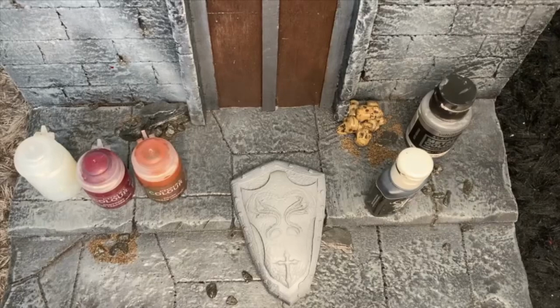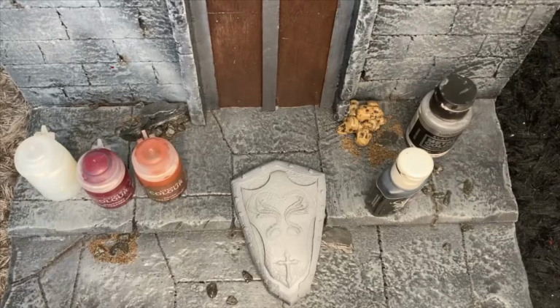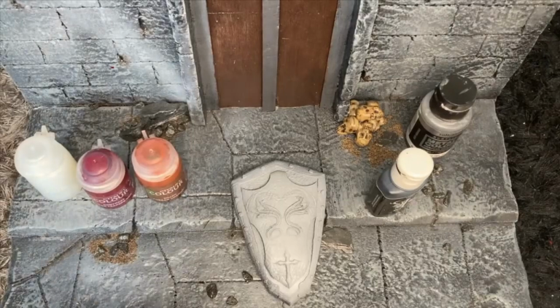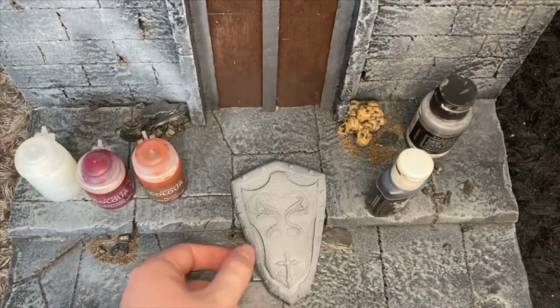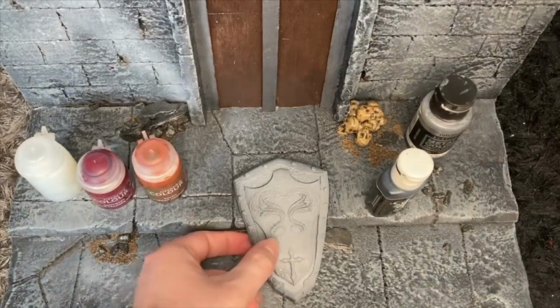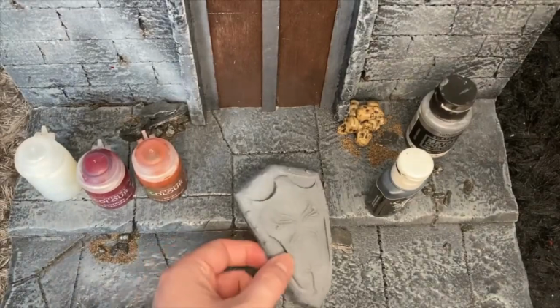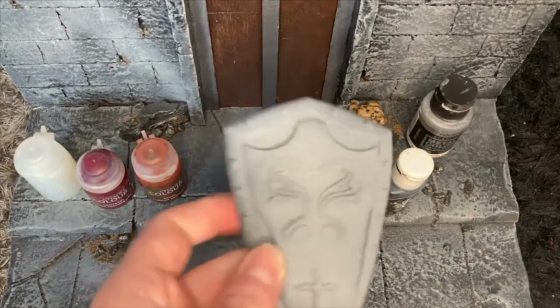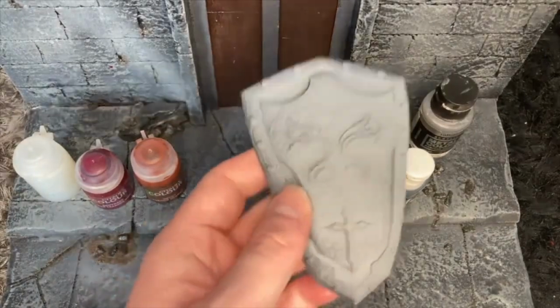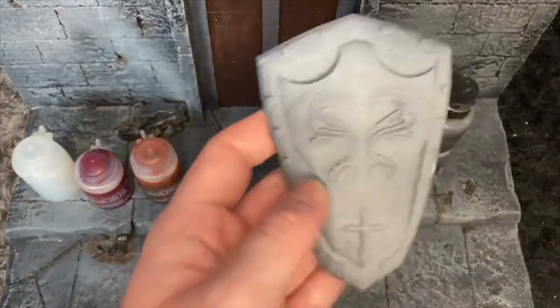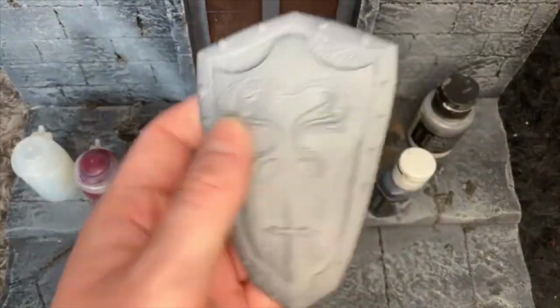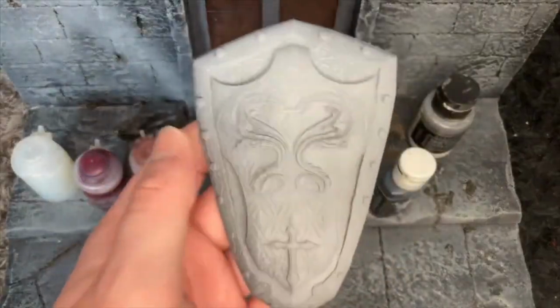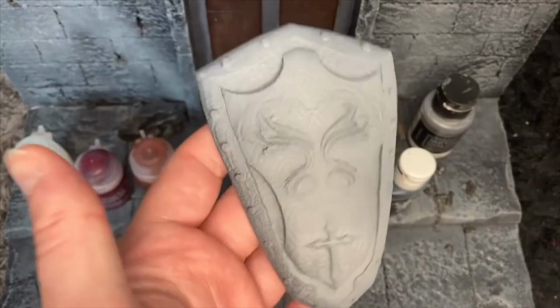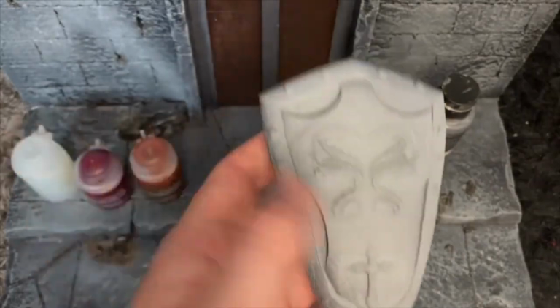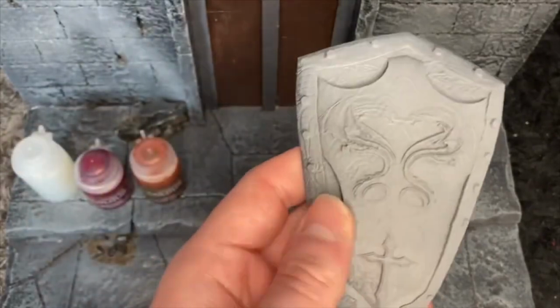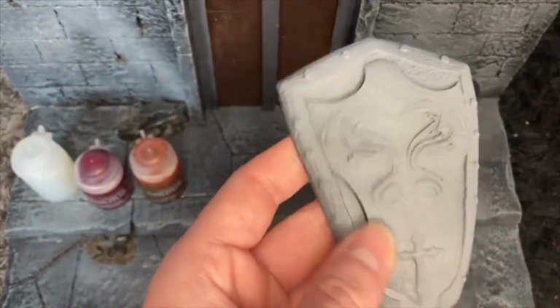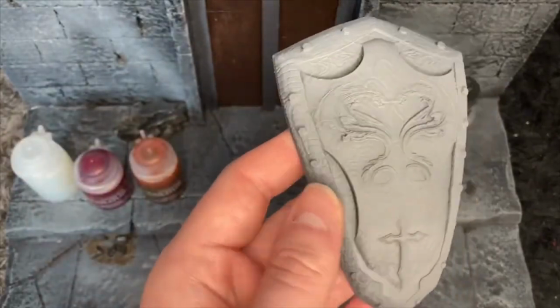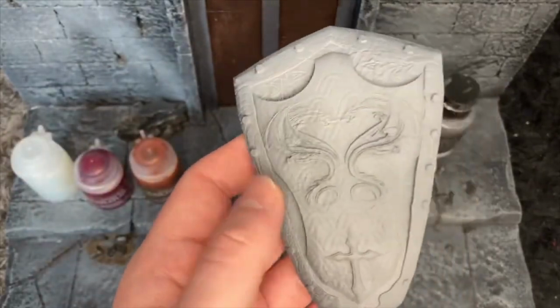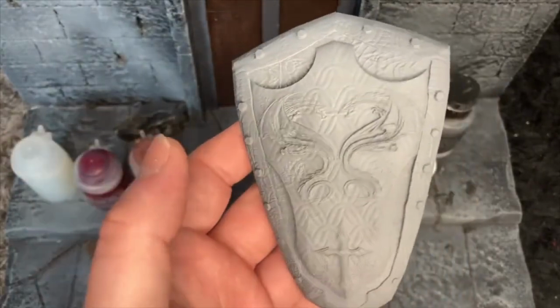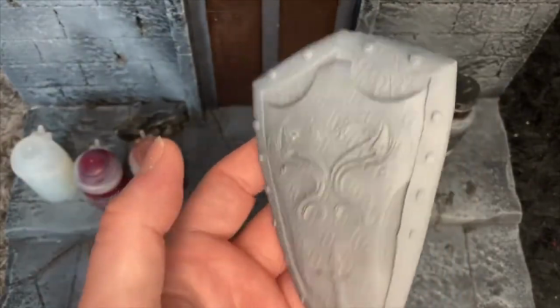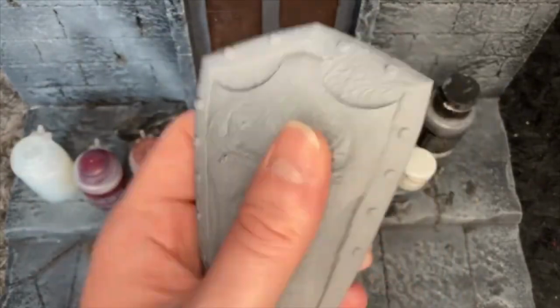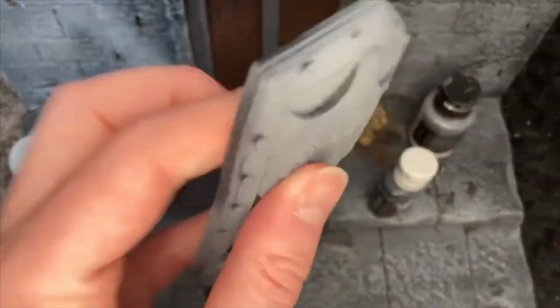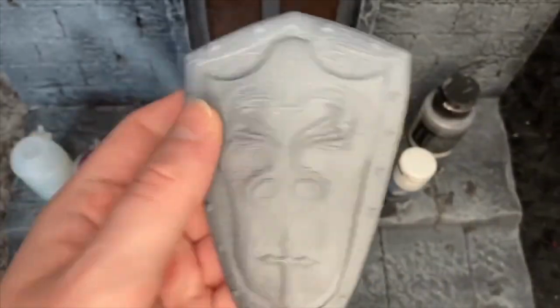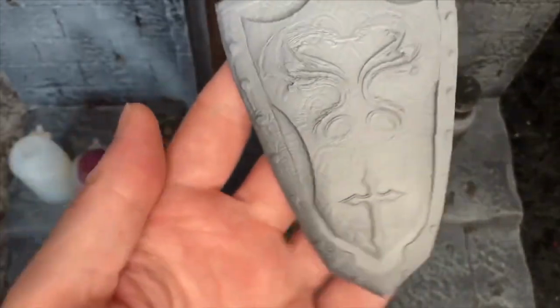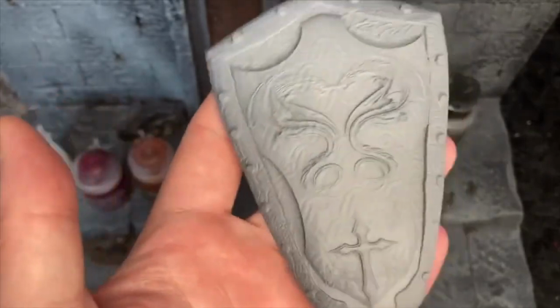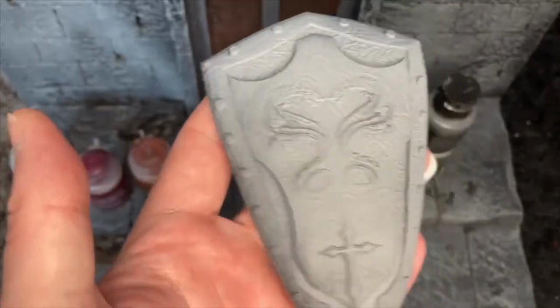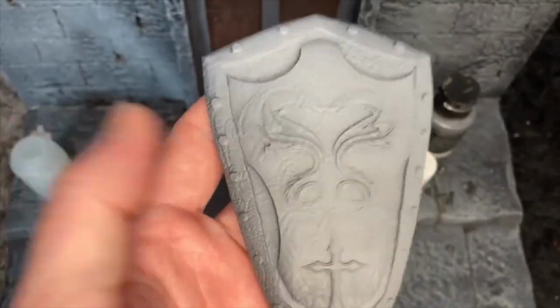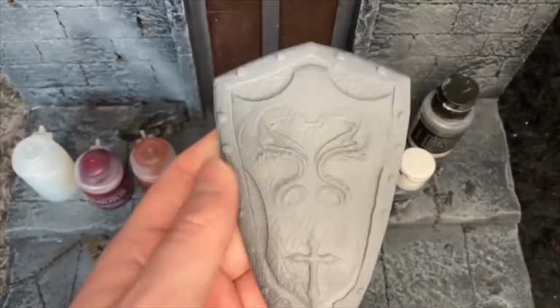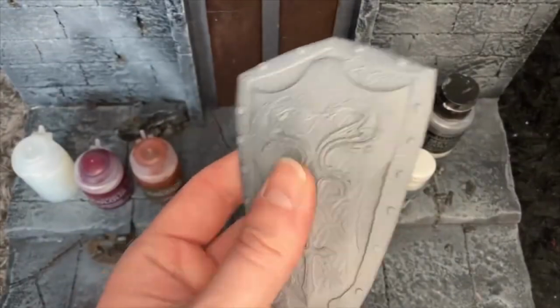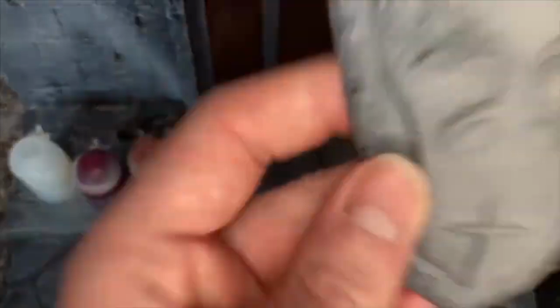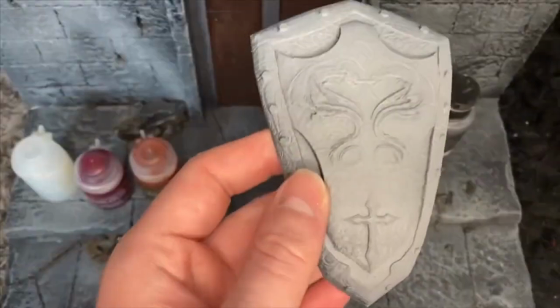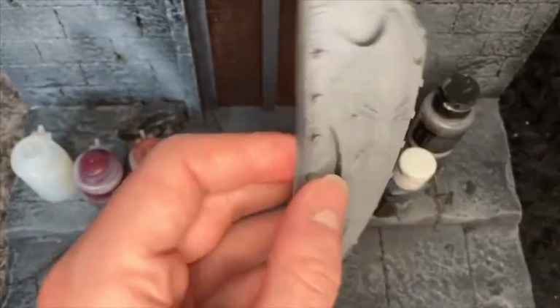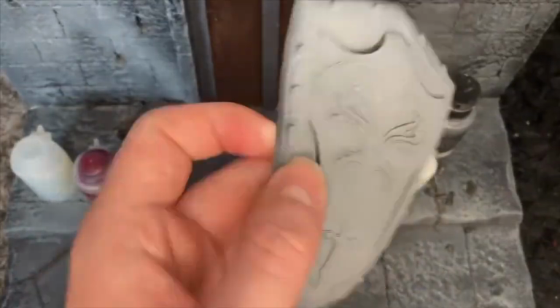Hey guys, welcome to another painting tutorial. This time we're going to be painting up the shield, and the idea here is we're going to teach you how to do metallics three different ways. This was provided by Dusk Till Dawn Studios, as always. Go and check this stuff out, it's amazing.